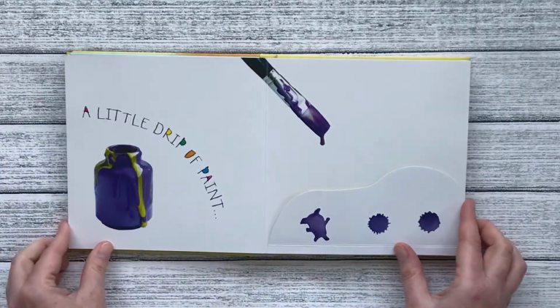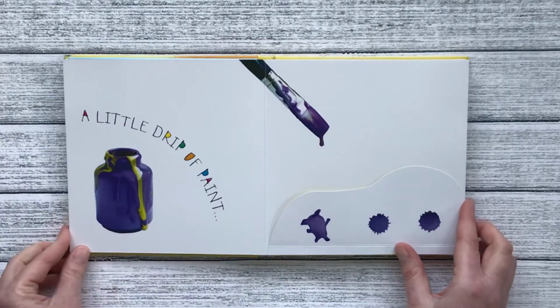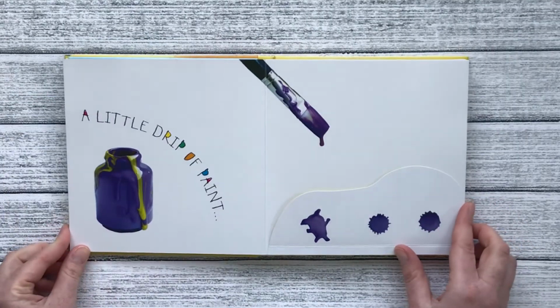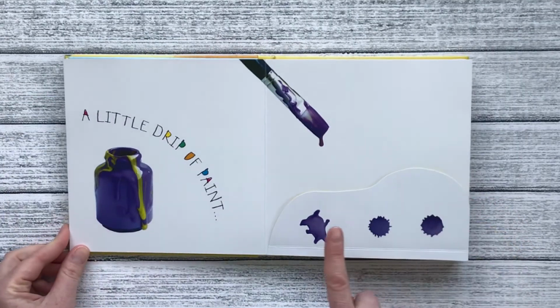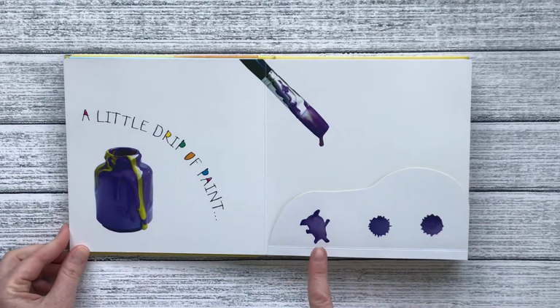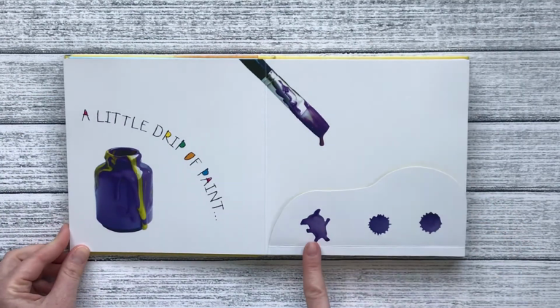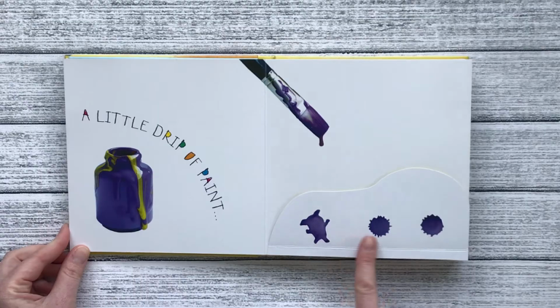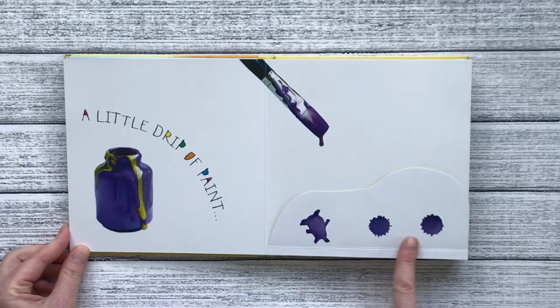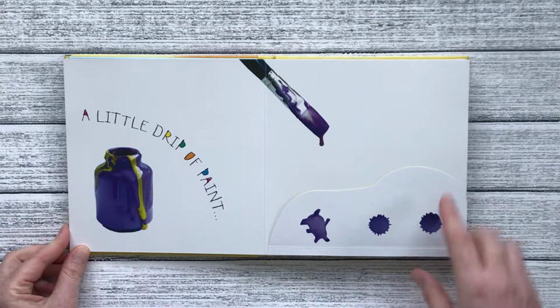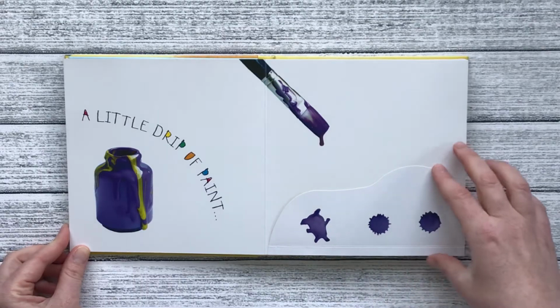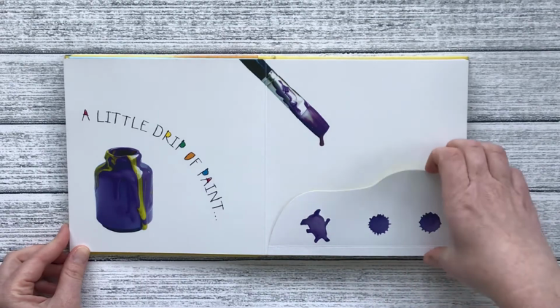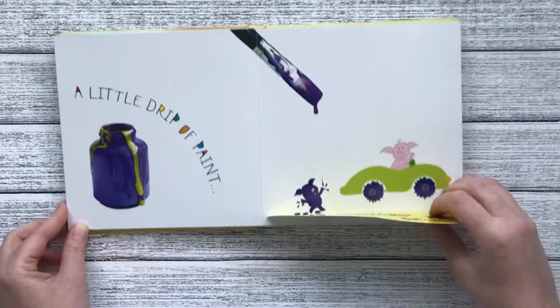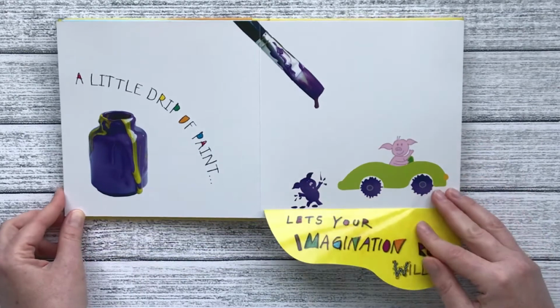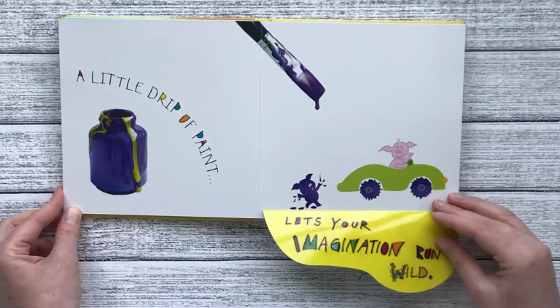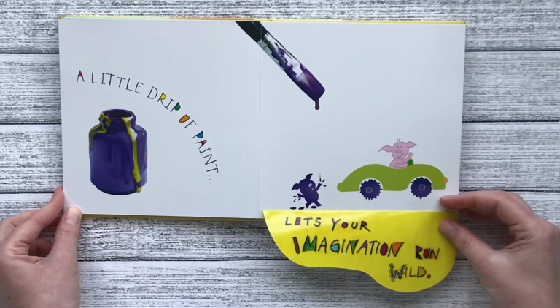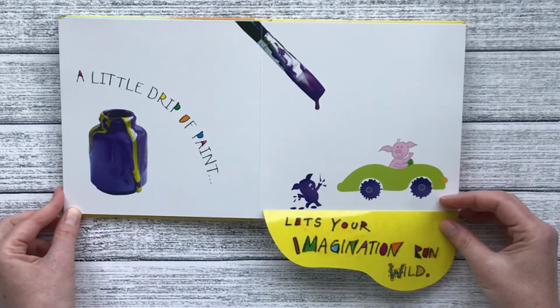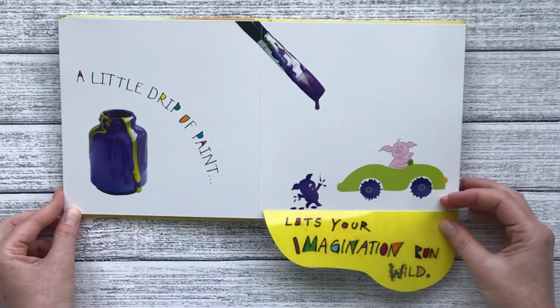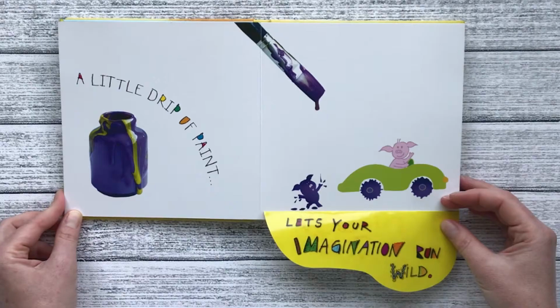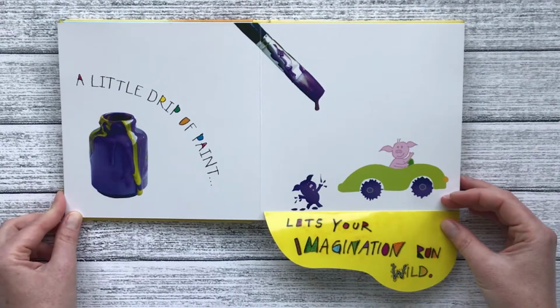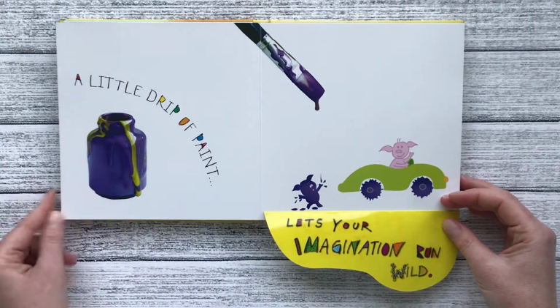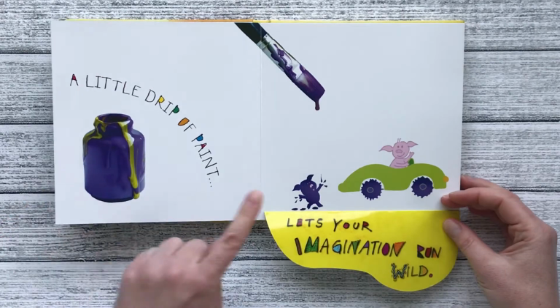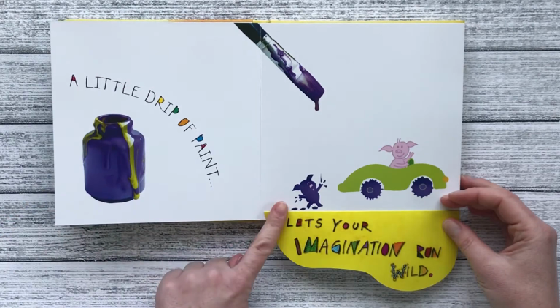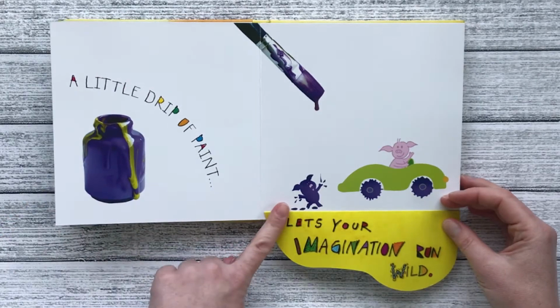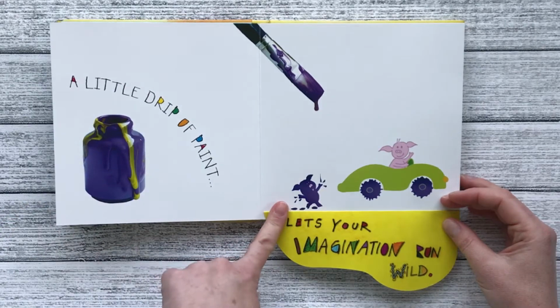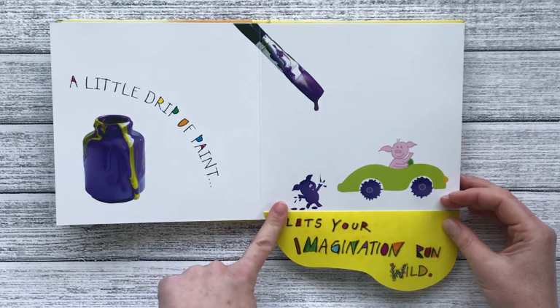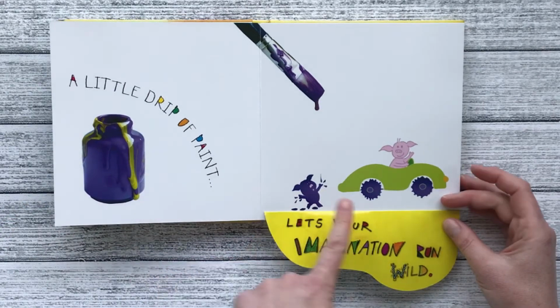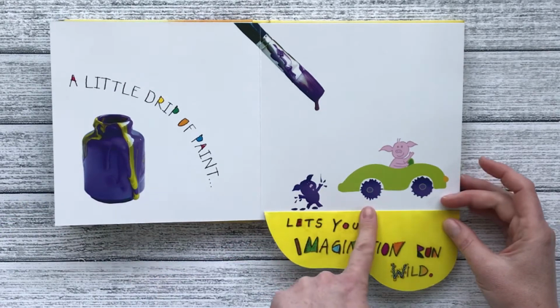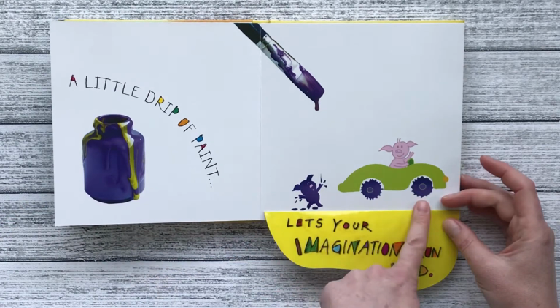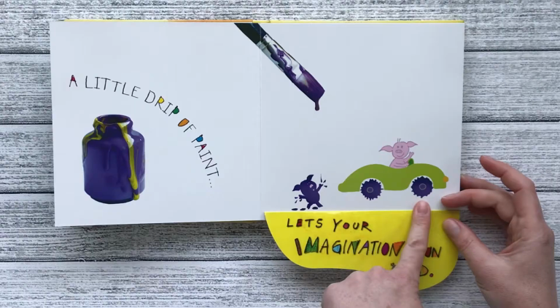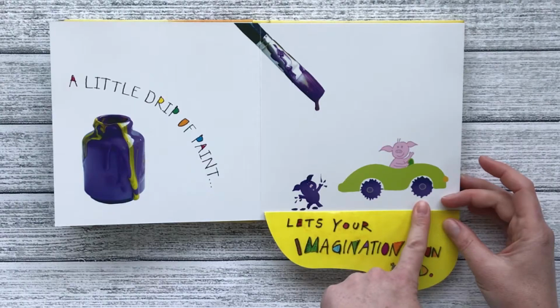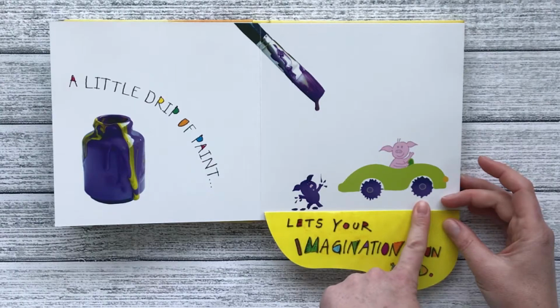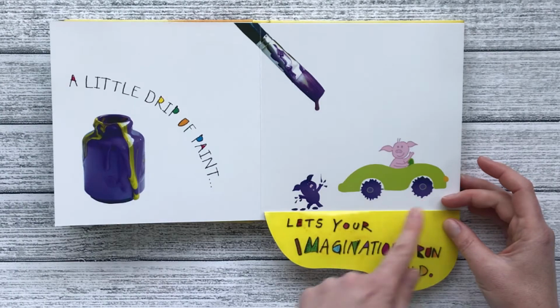A little drip of paint — drip, drip, drip — lets your imagination run wild. The first drip became a little piggy and the next two became wheels for this car.